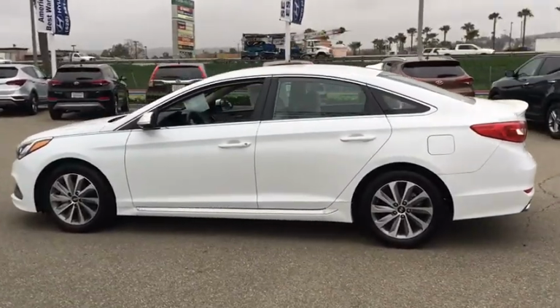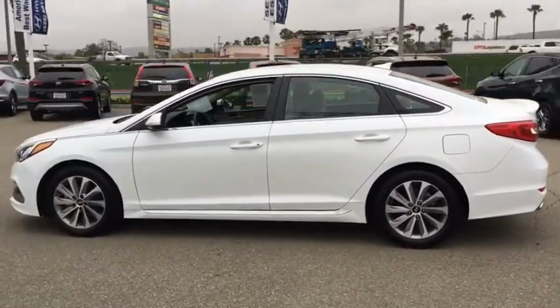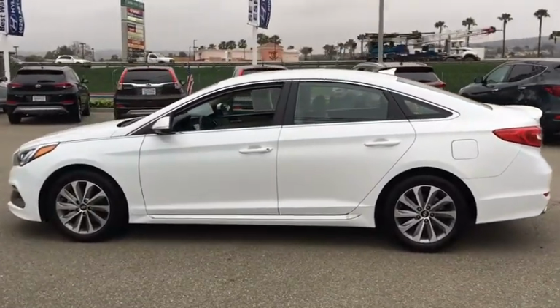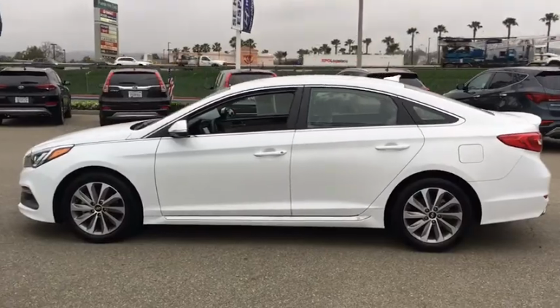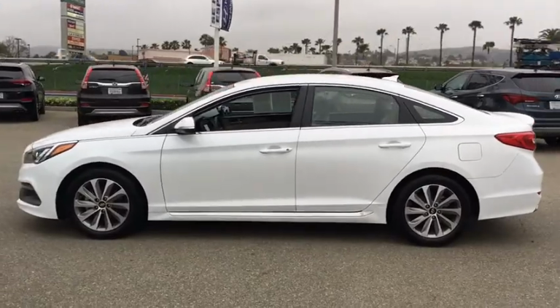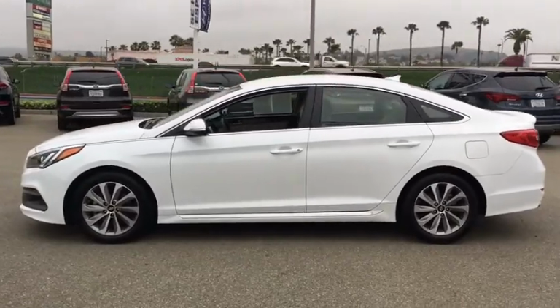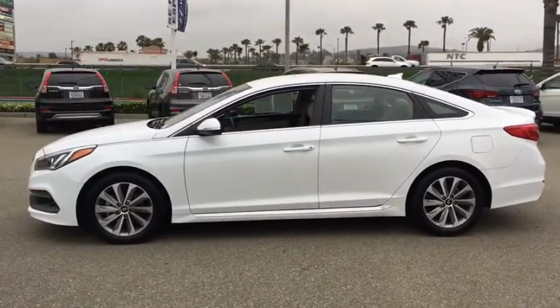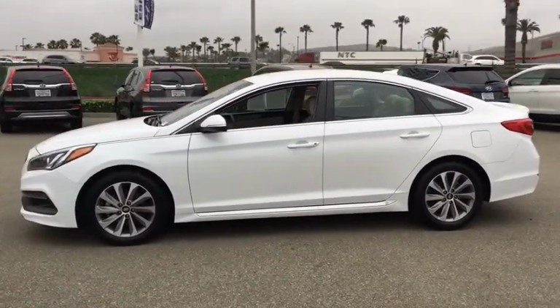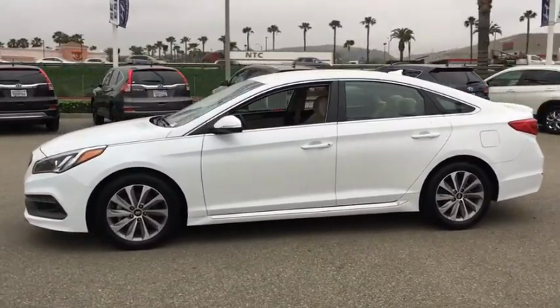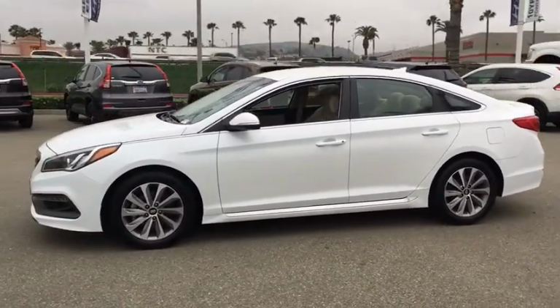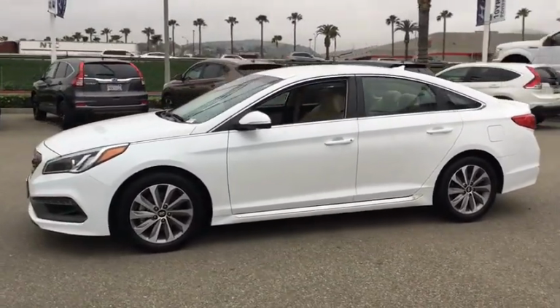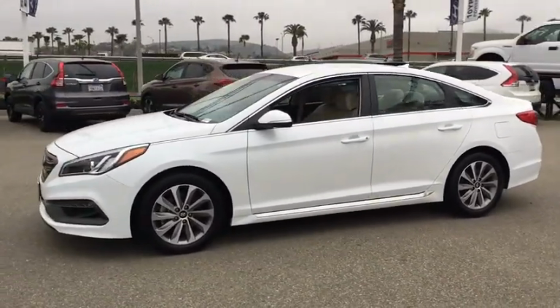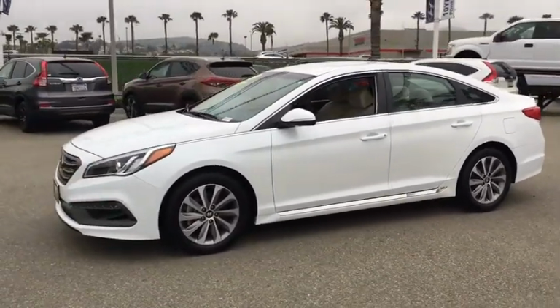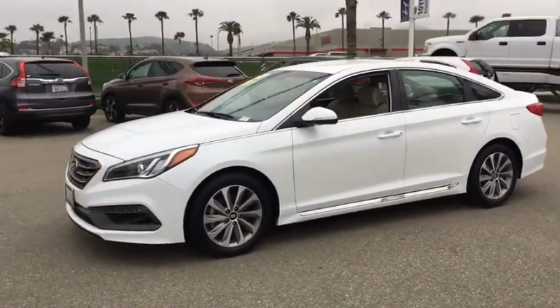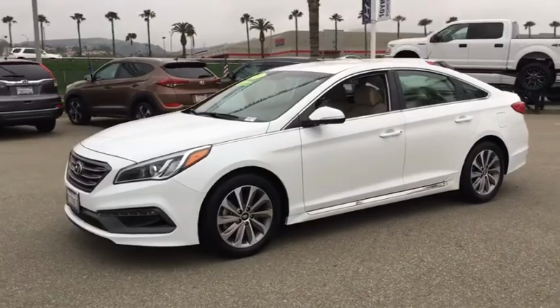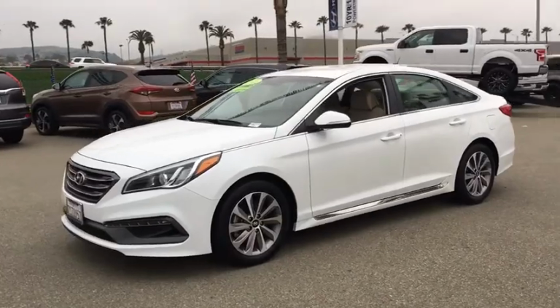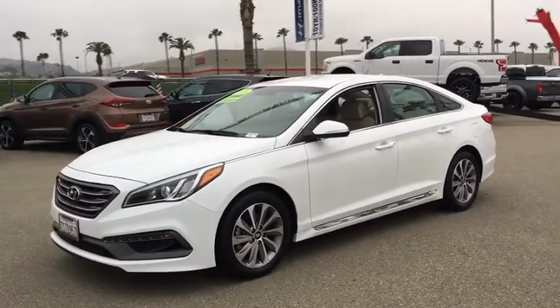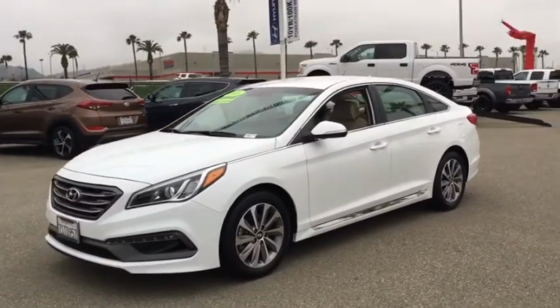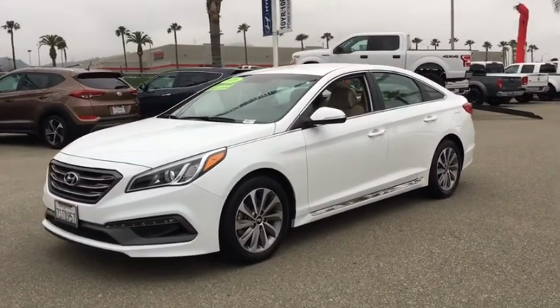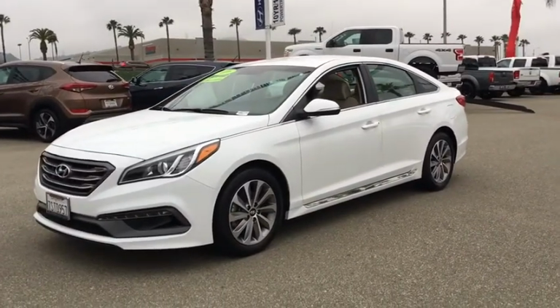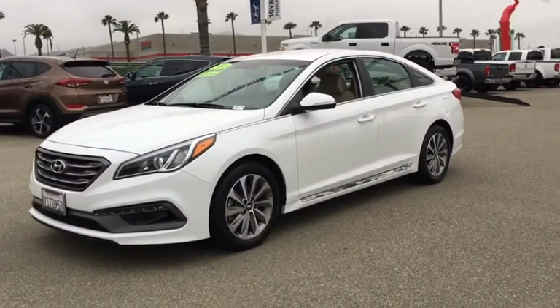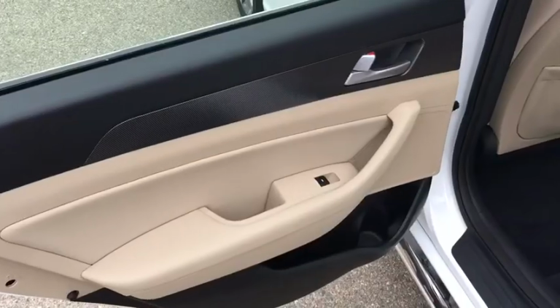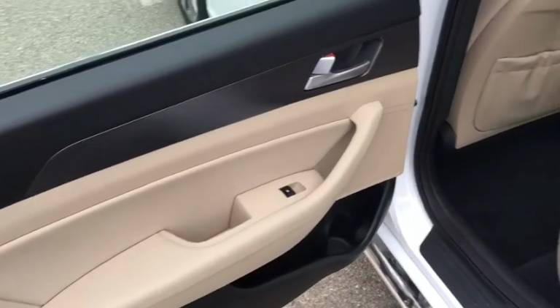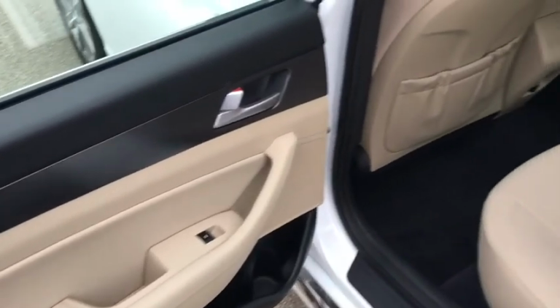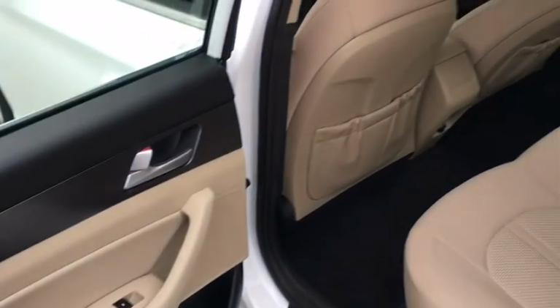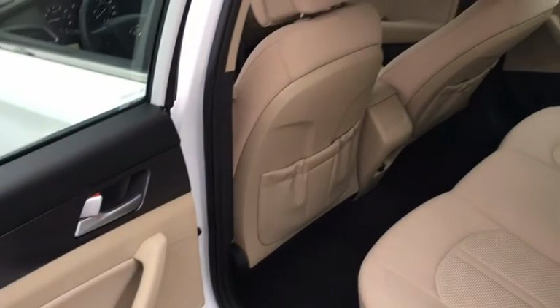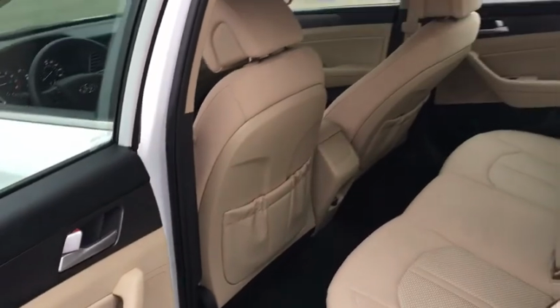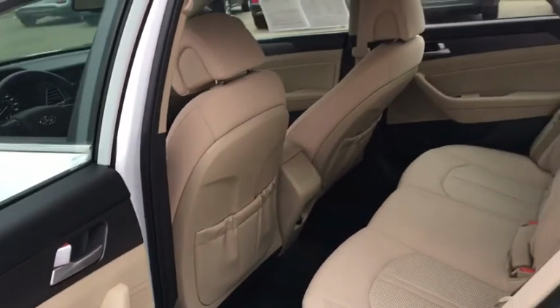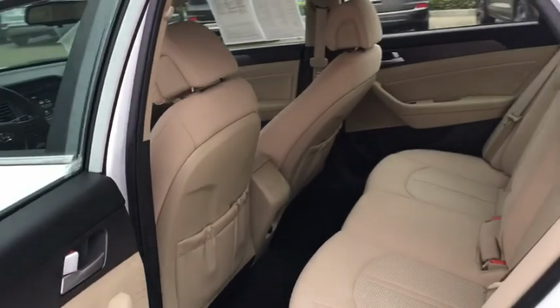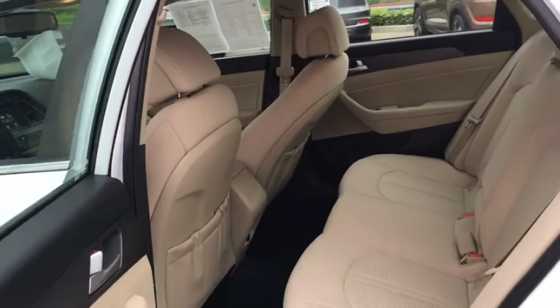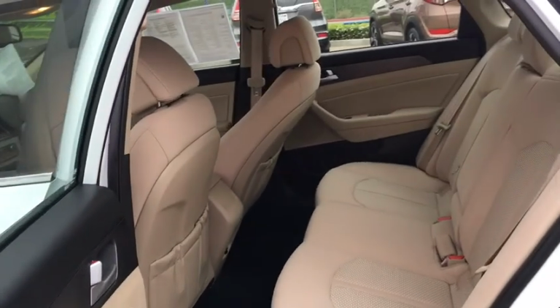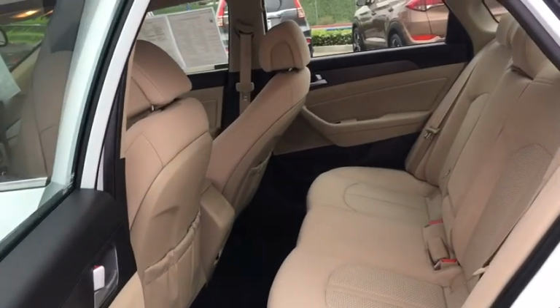Front-wheel drive, rear defrost, AM FM stereo radio, trip computer, MP3 playback stereo, CD player, security system, child safety locks, power door locks, bucket seats, power windows, and remote keyless entry.